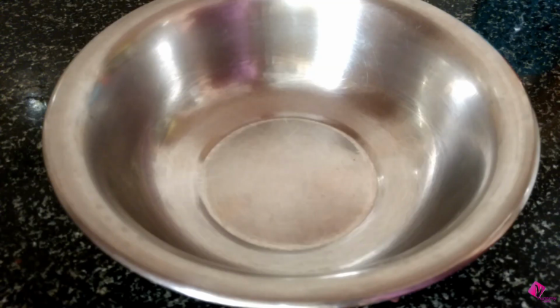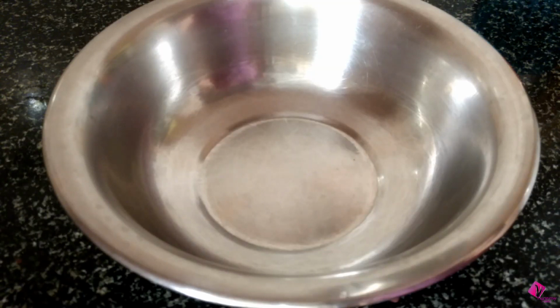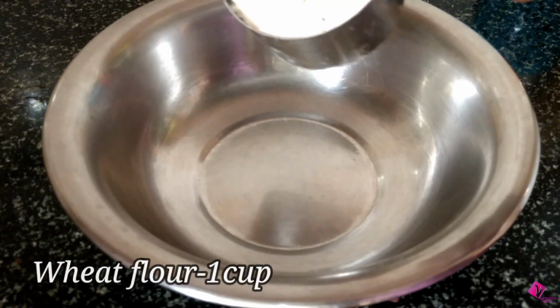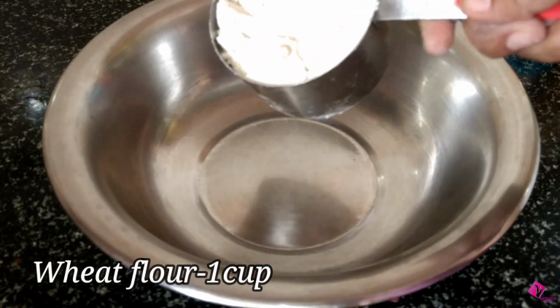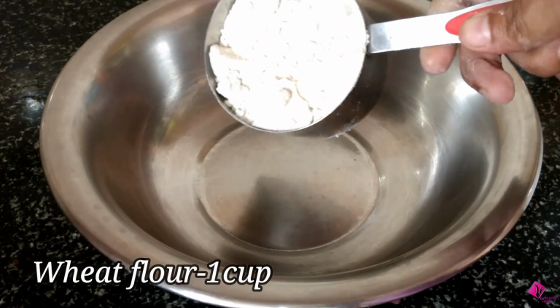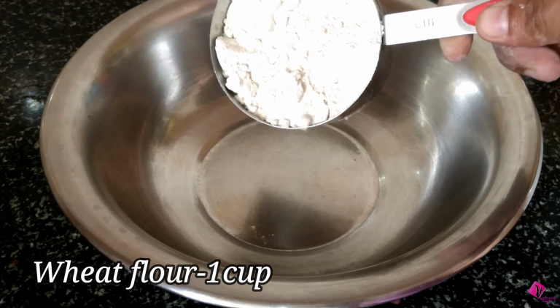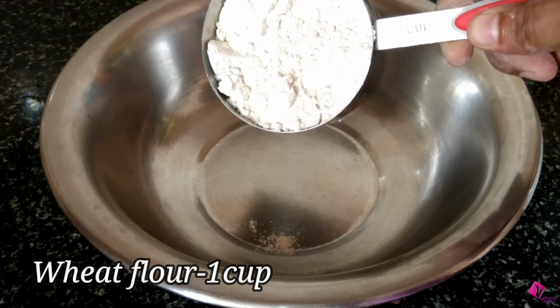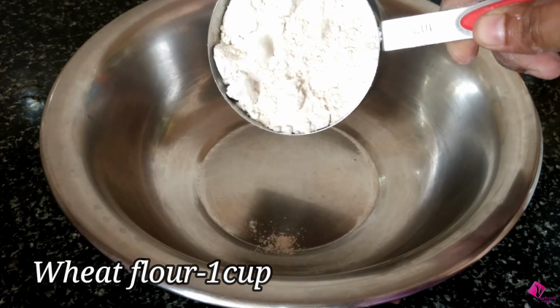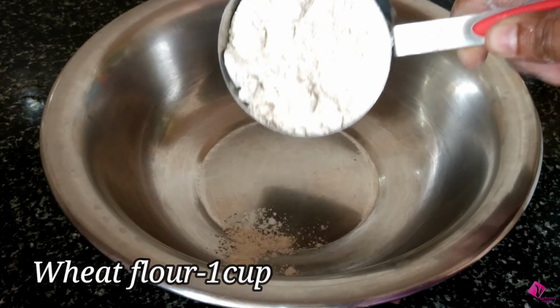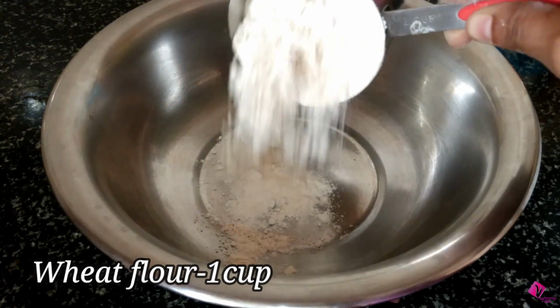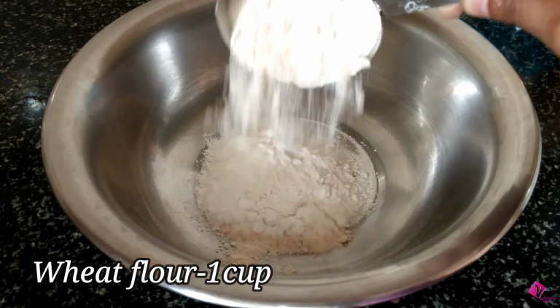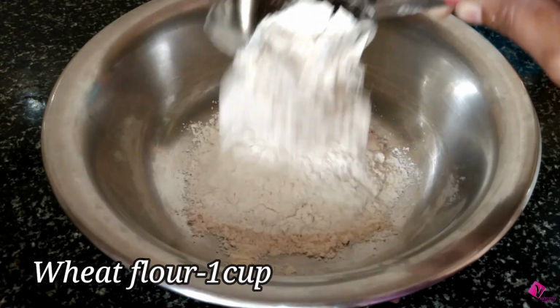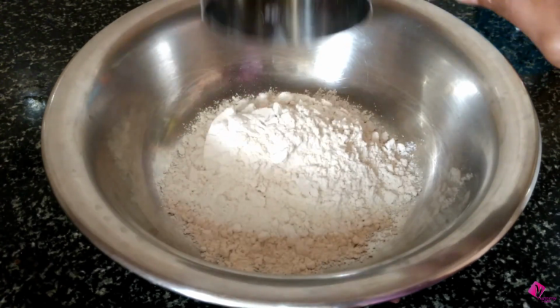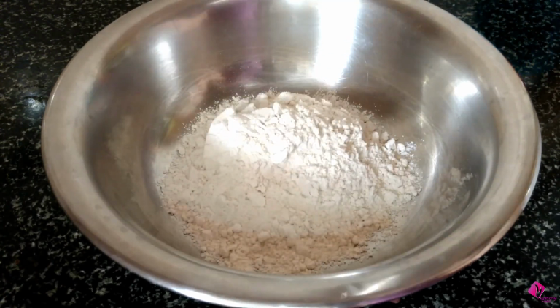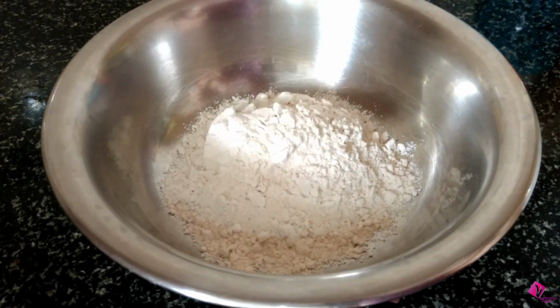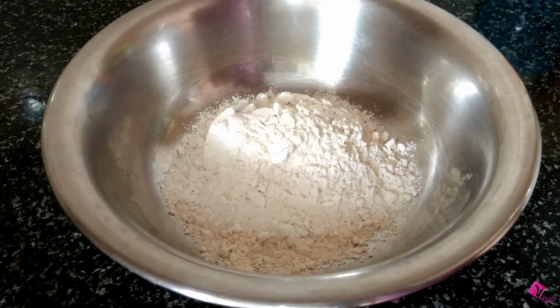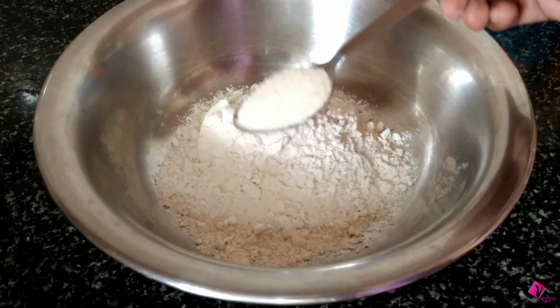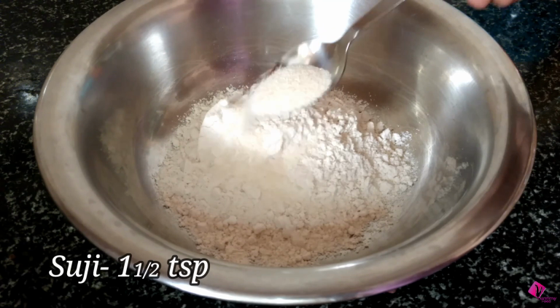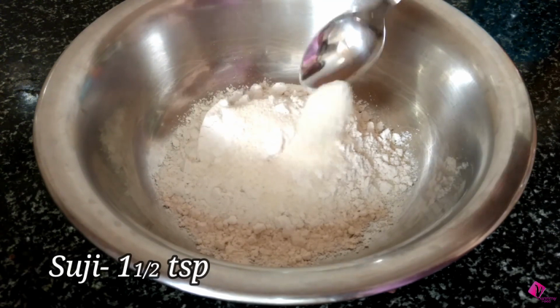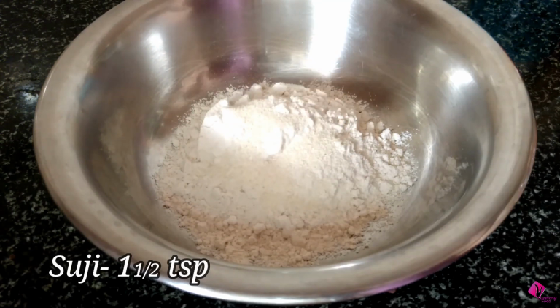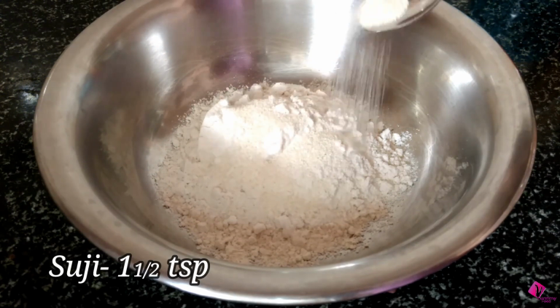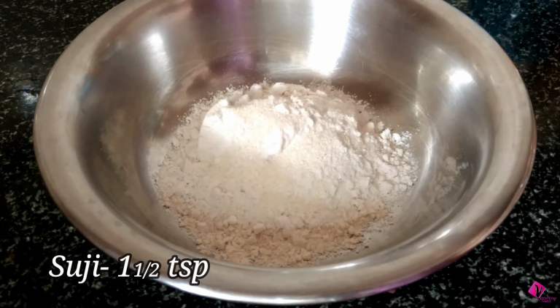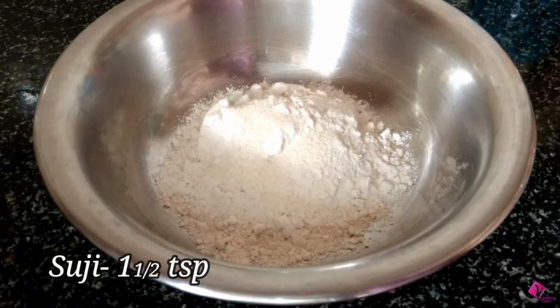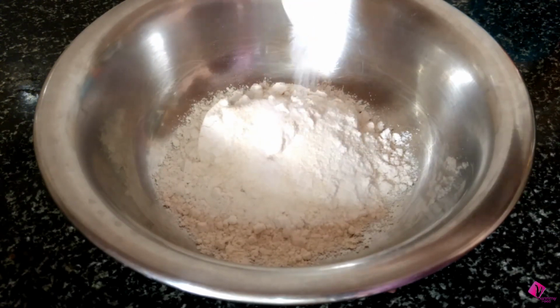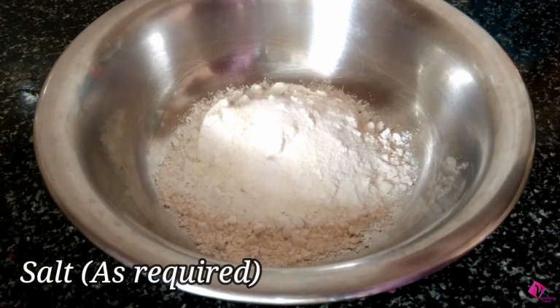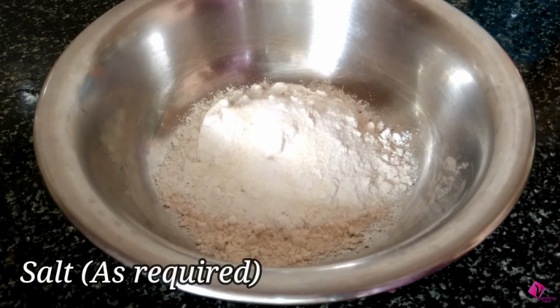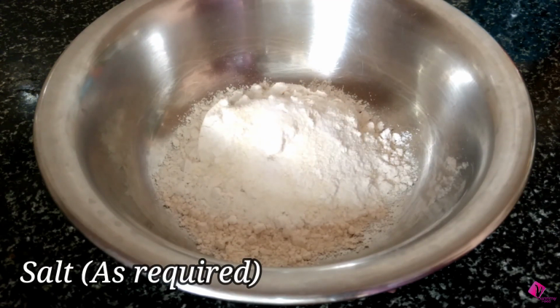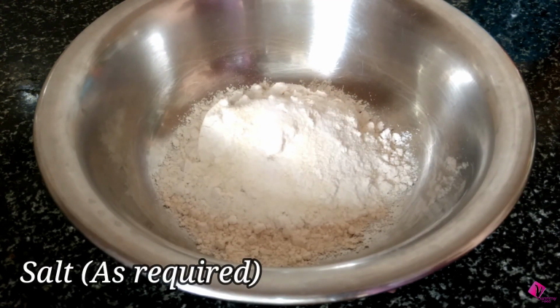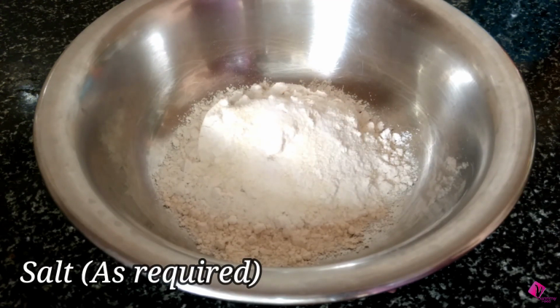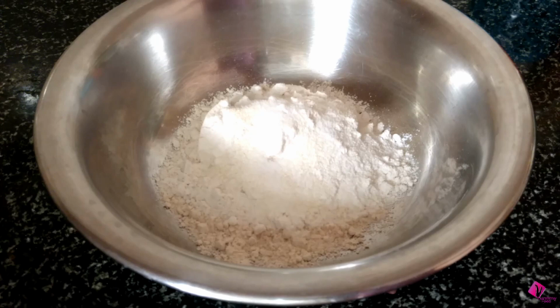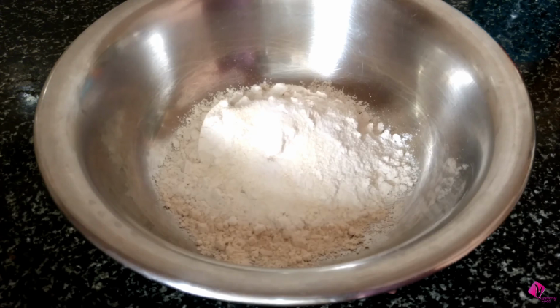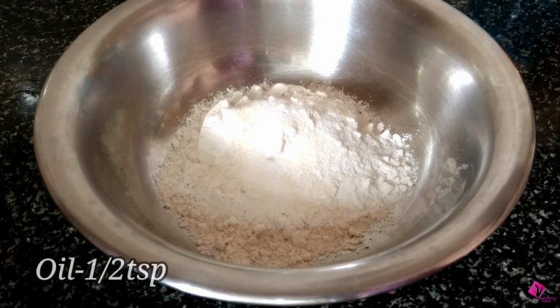I am going to use a mixing bowl. I am going to put a cup of water and mix in a little oil.